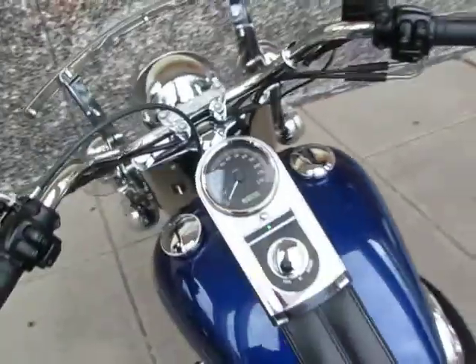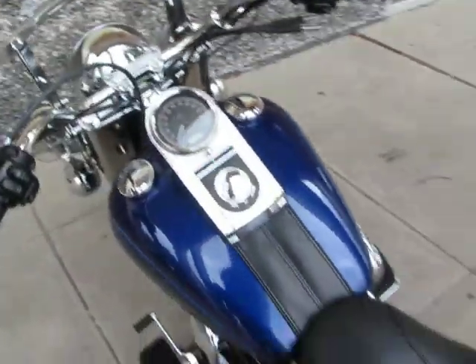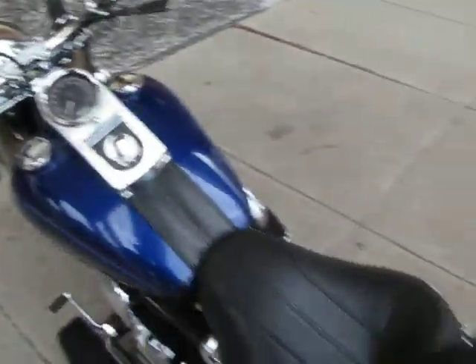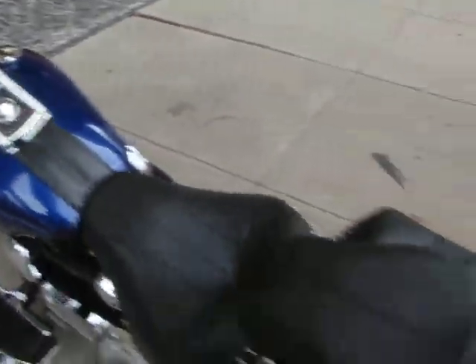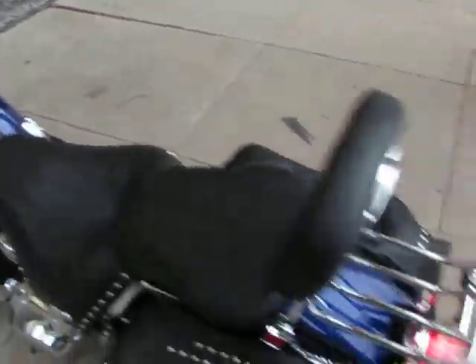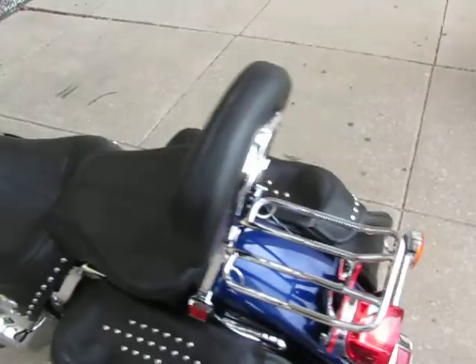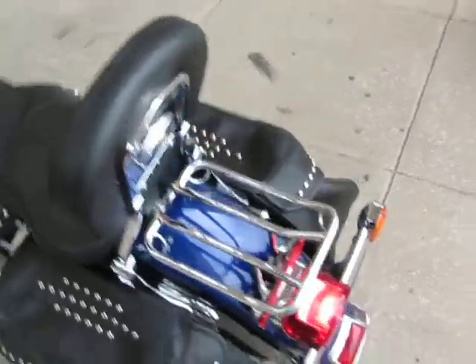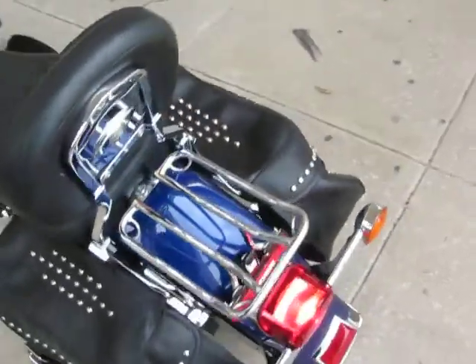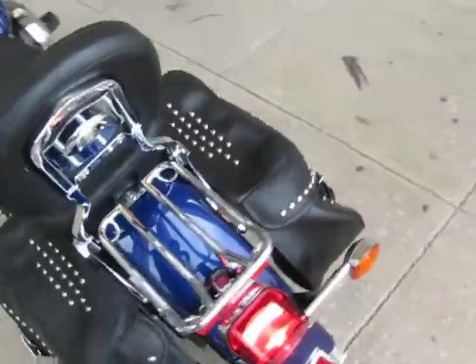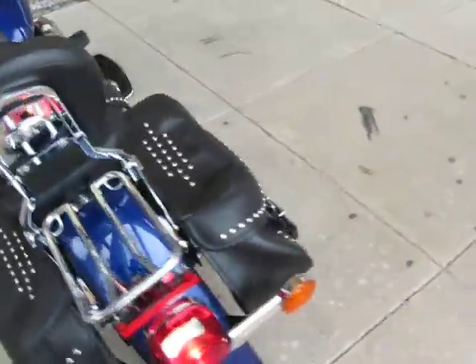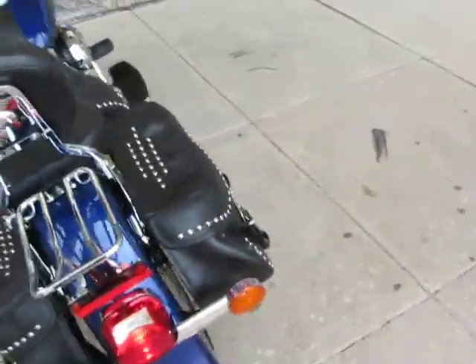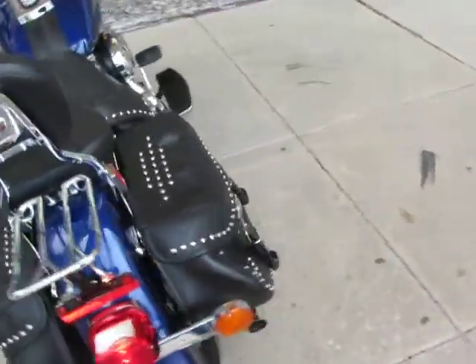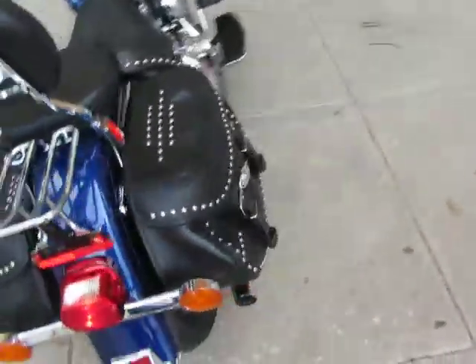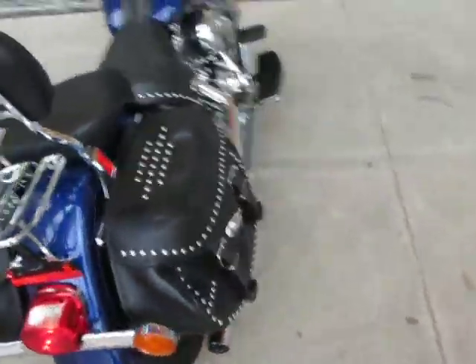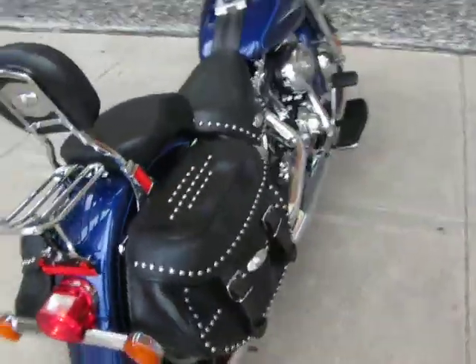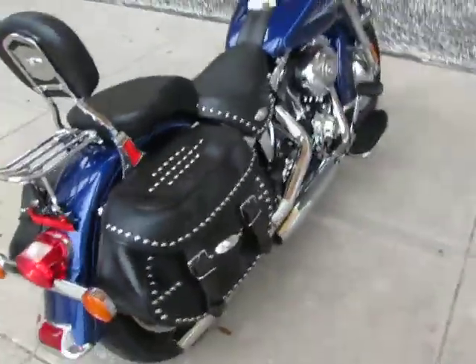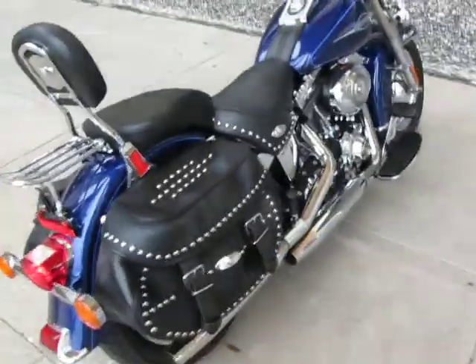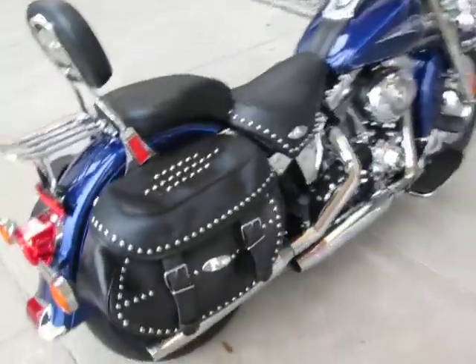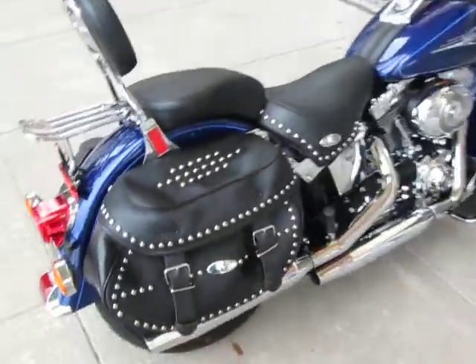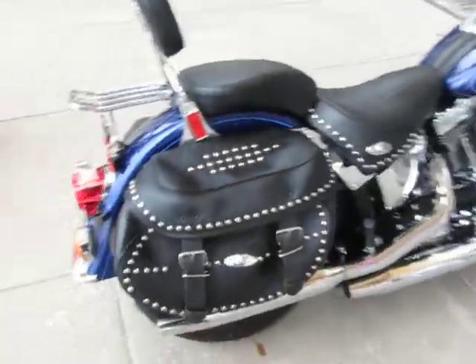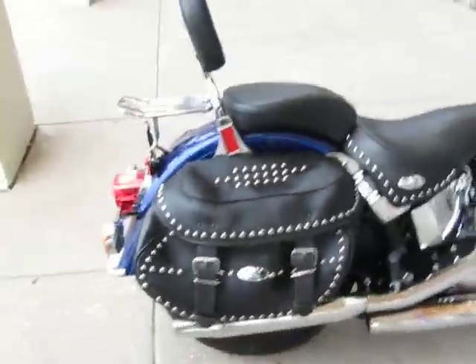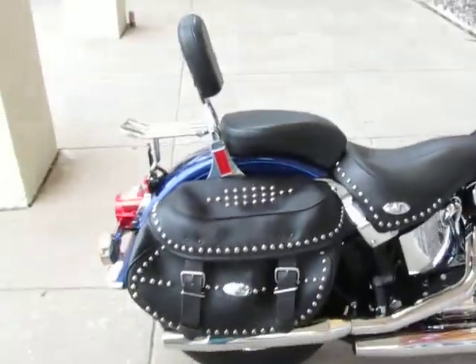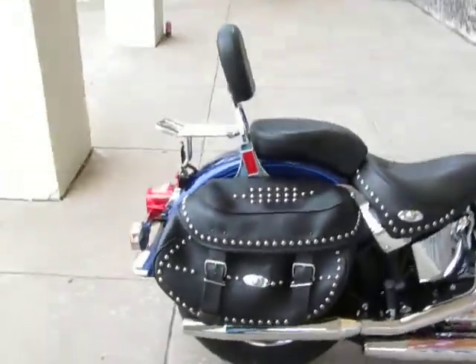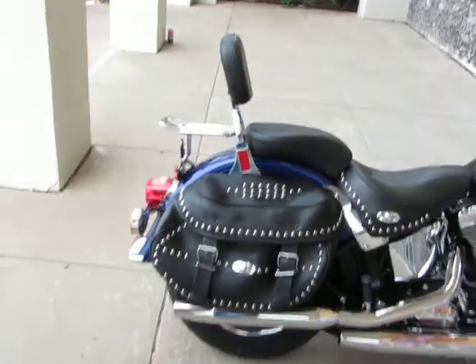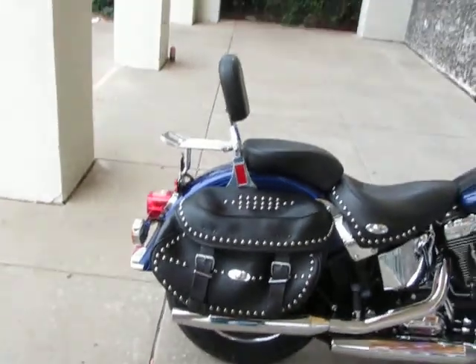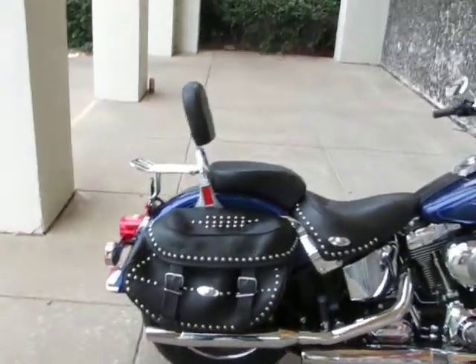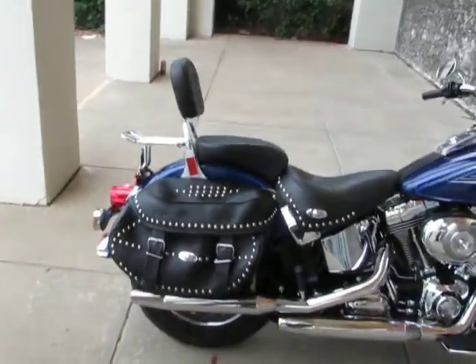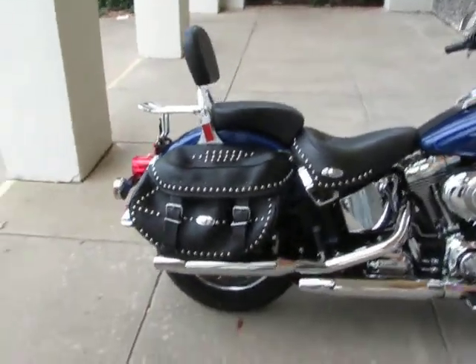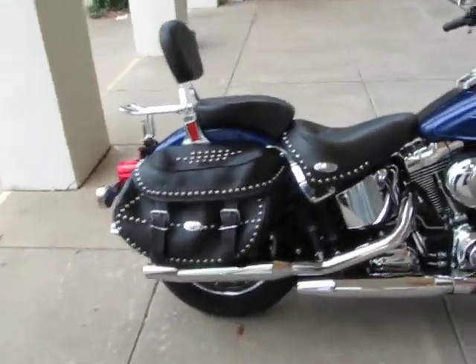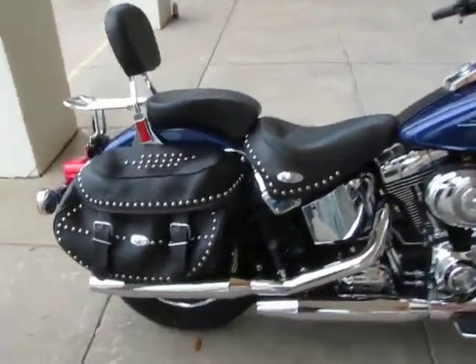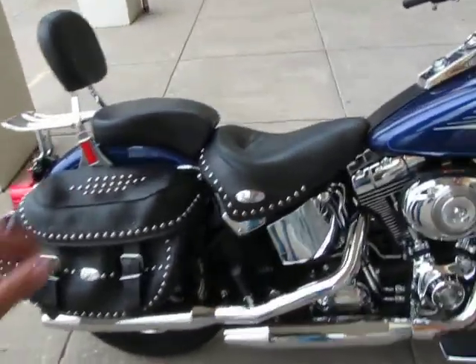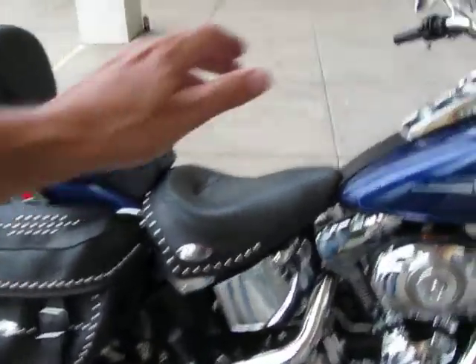This bike still has the factory exhaust. You know you're riding a Harley — it's not real loud, but it's got a good sound to it.